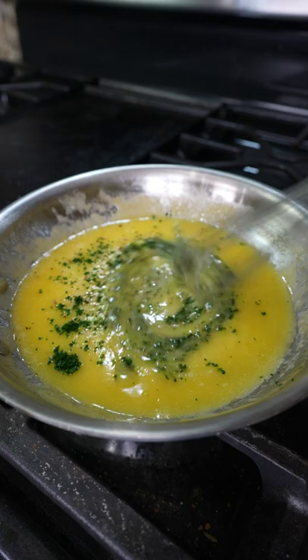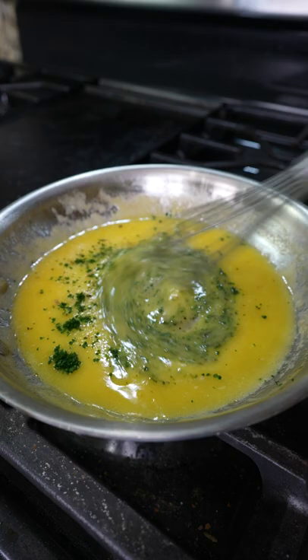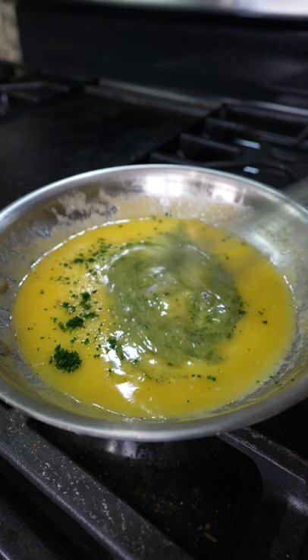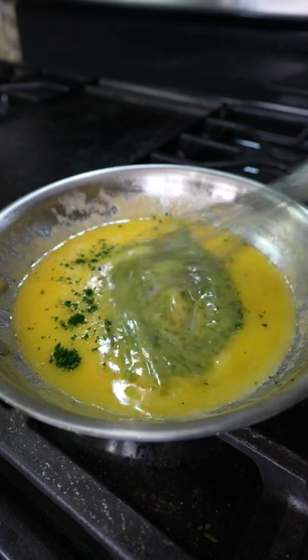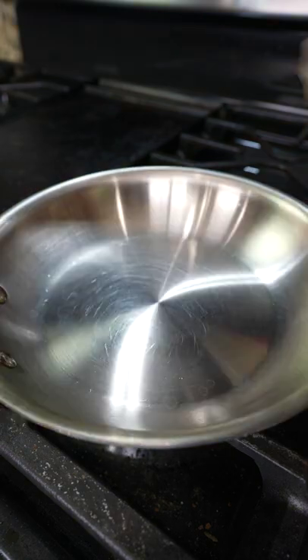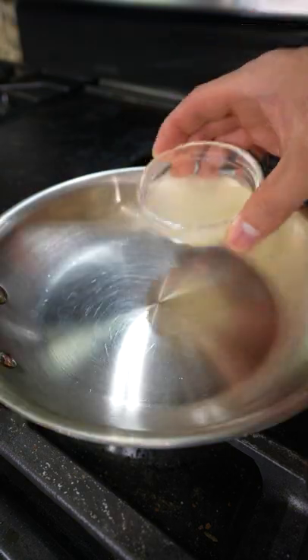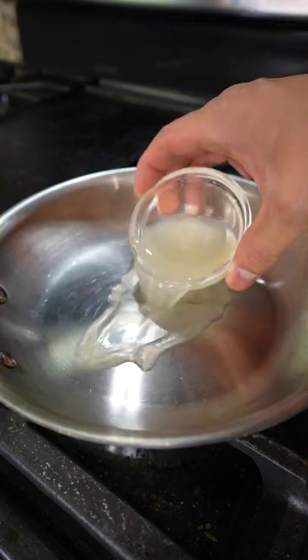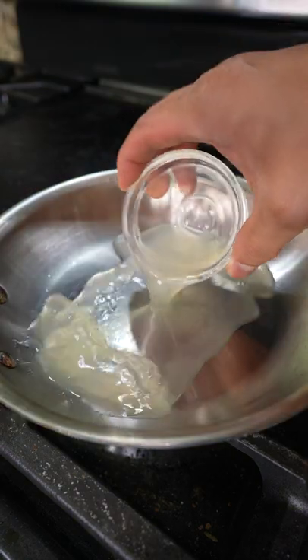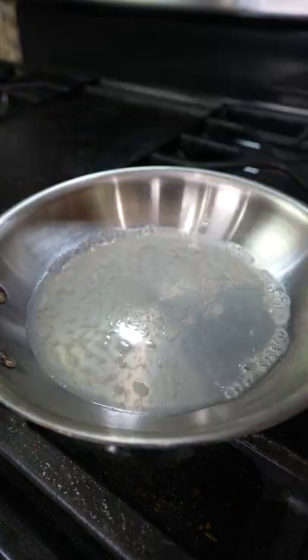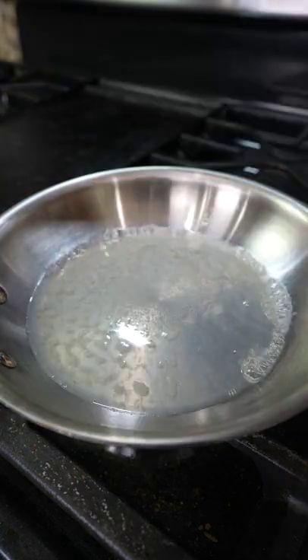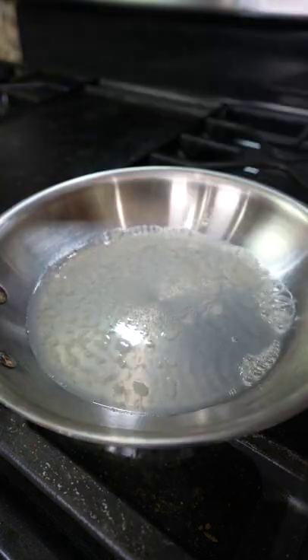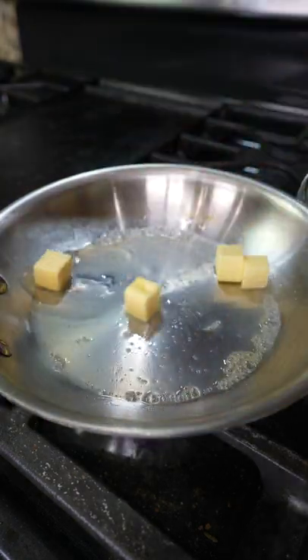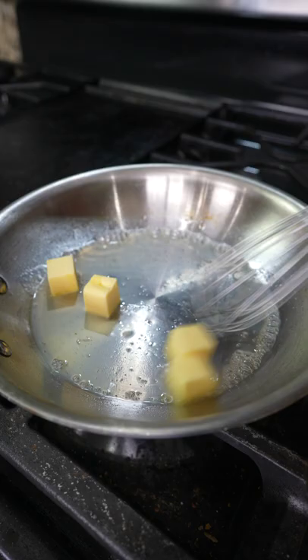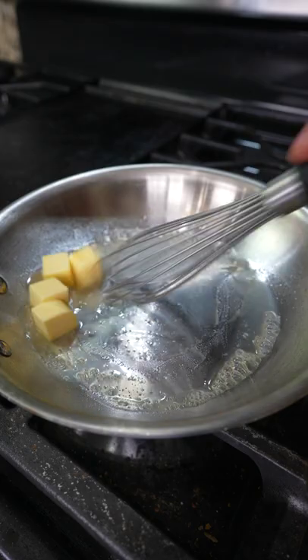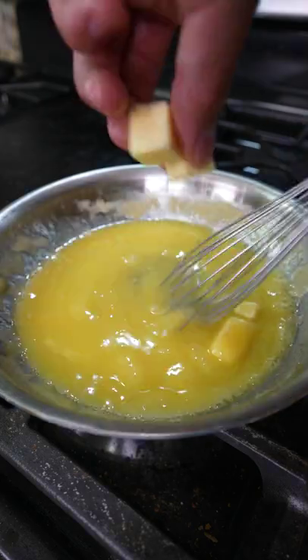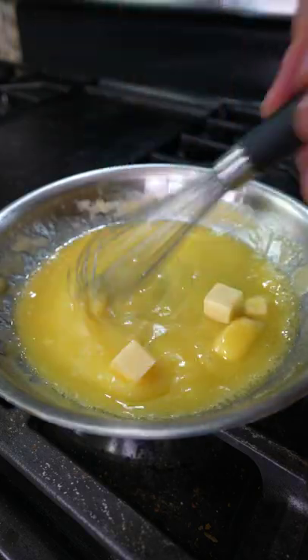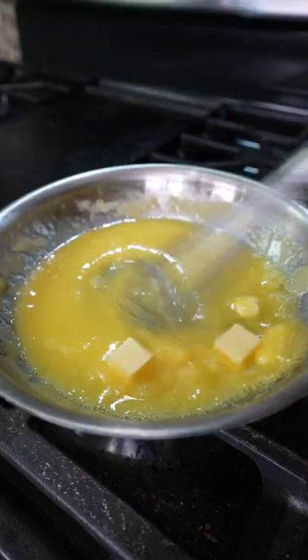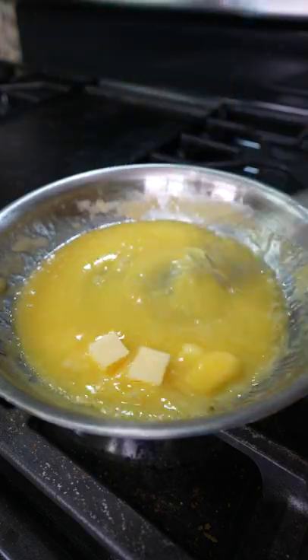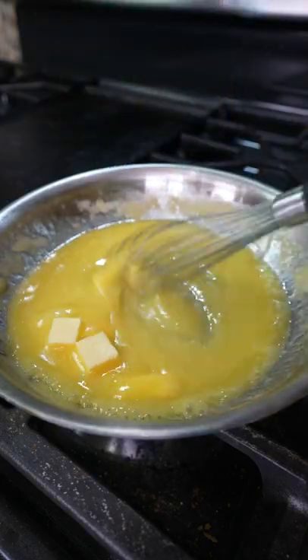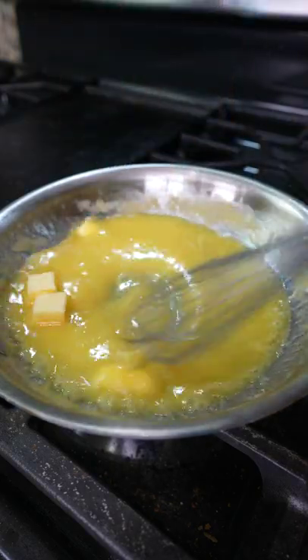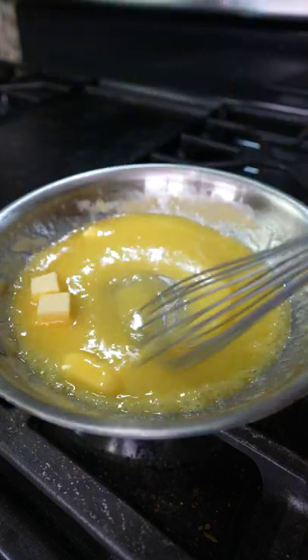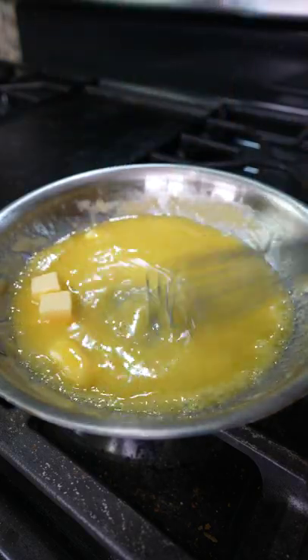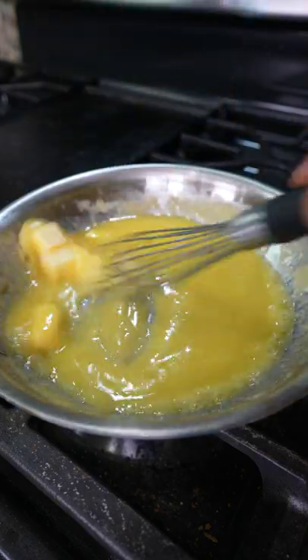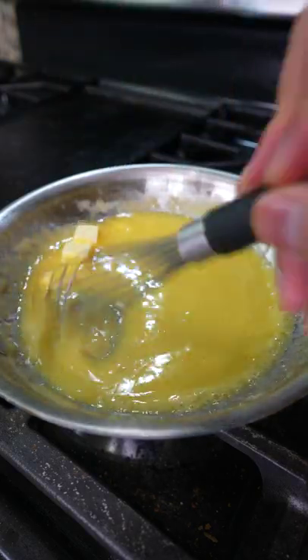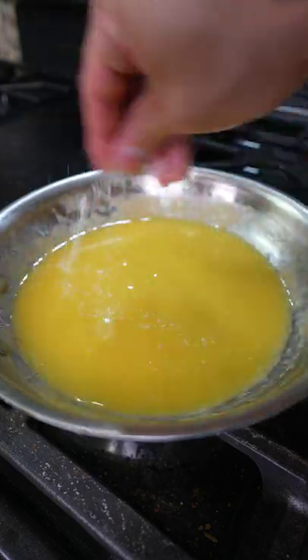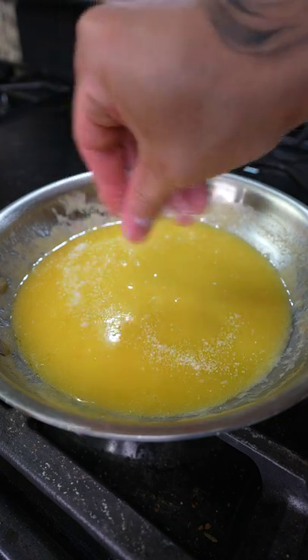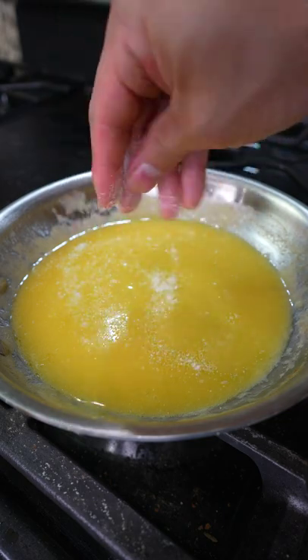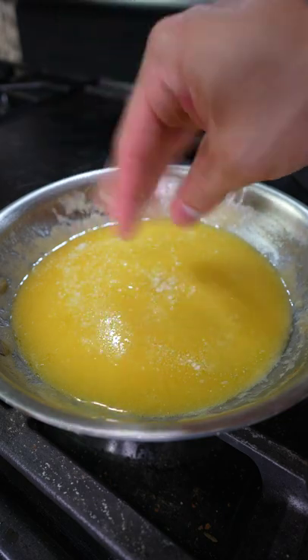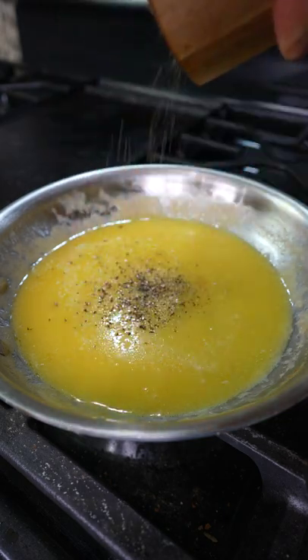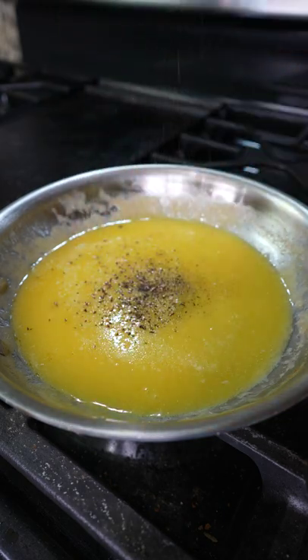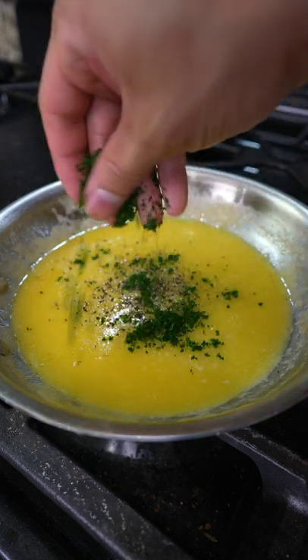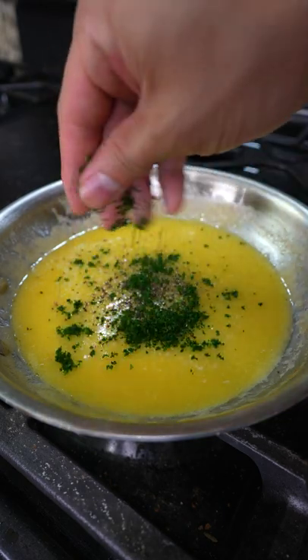Quick and easy lemon butter sauce. In a pan on low heat, add lemon juice, let it reduce by half, then slowly whisk in the butter. If the heat is too high, you'll run the risk of breaking the sauce. Once all the butter is emulsified, season with salt to taste, black pepper, and chopped parsley.